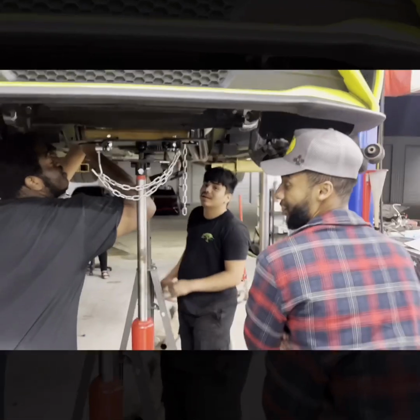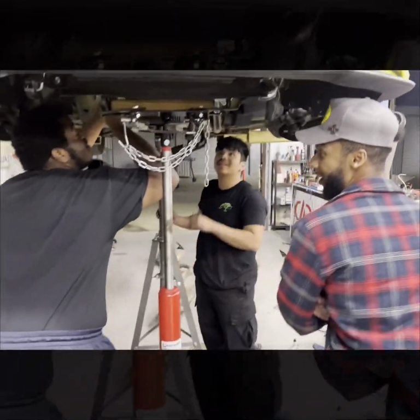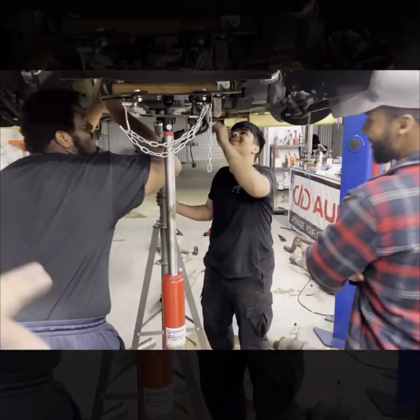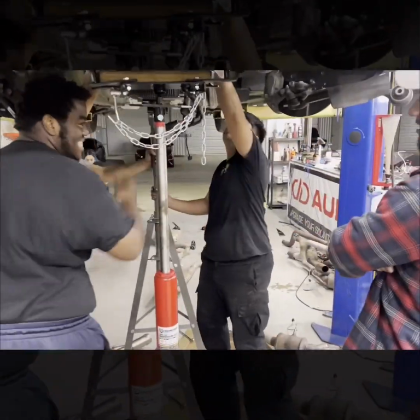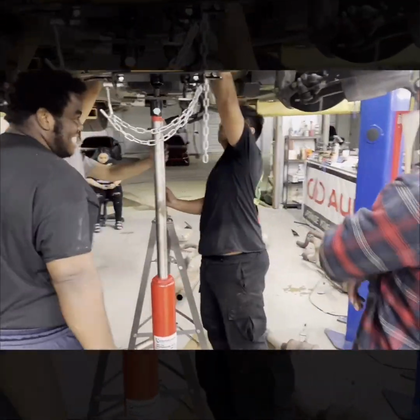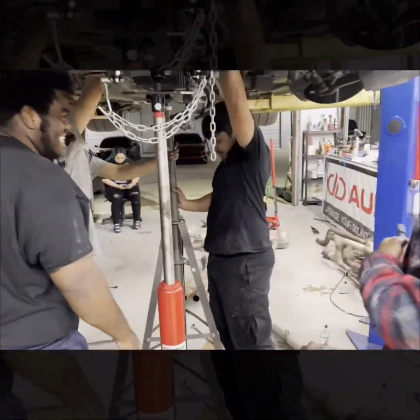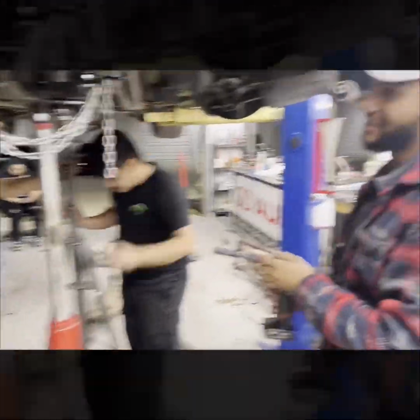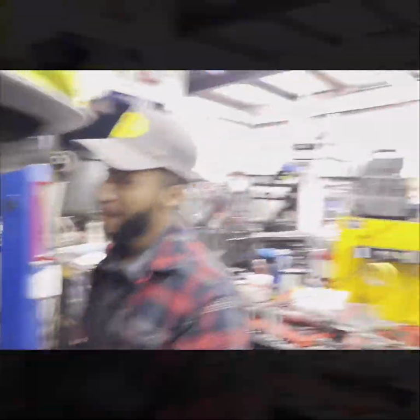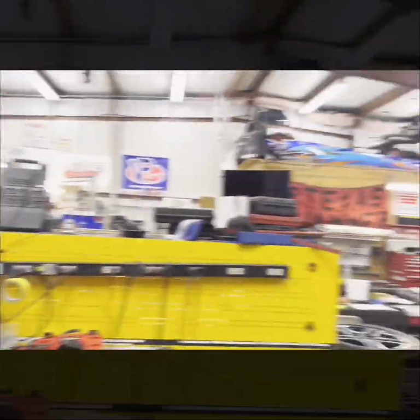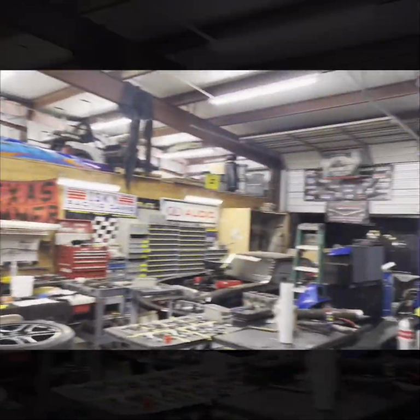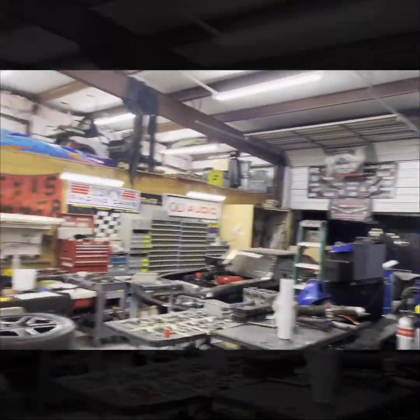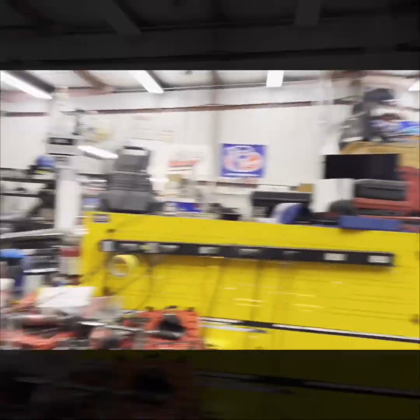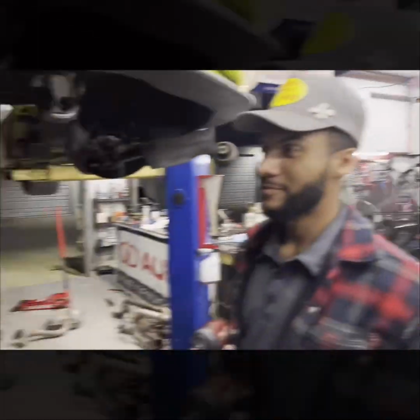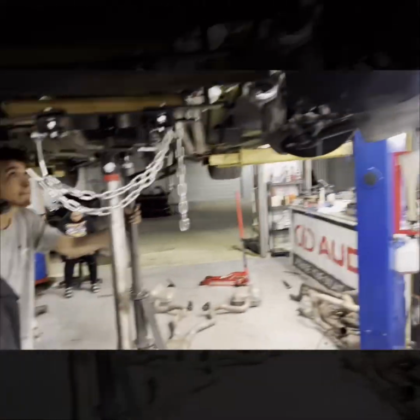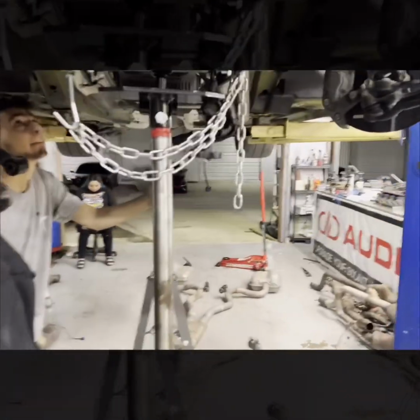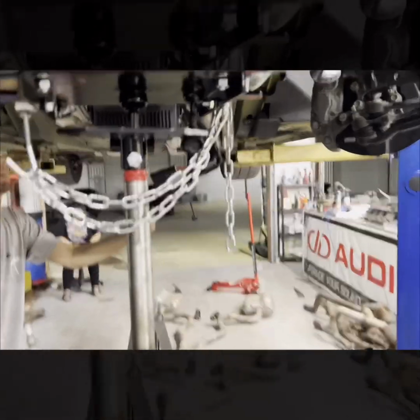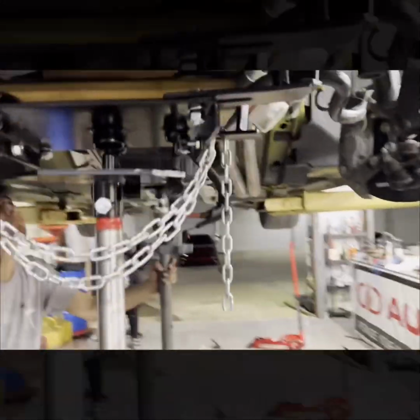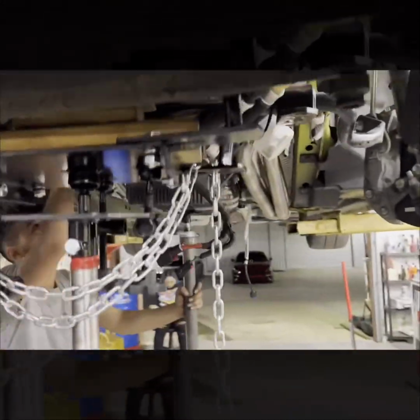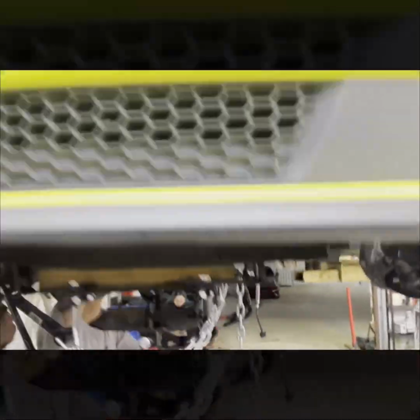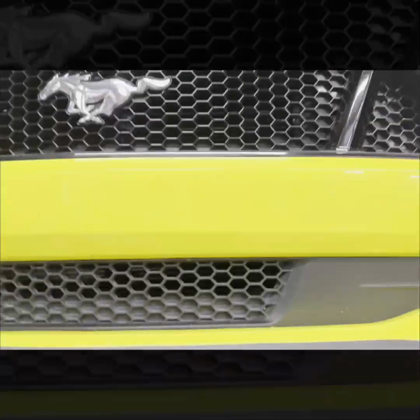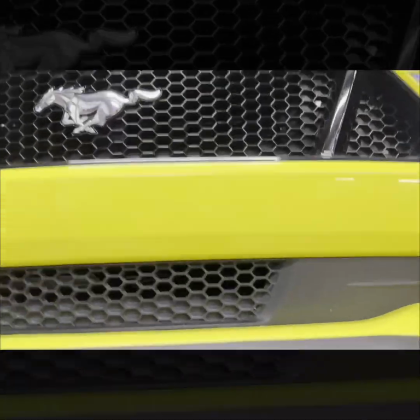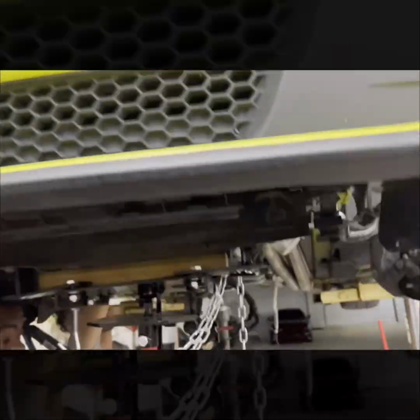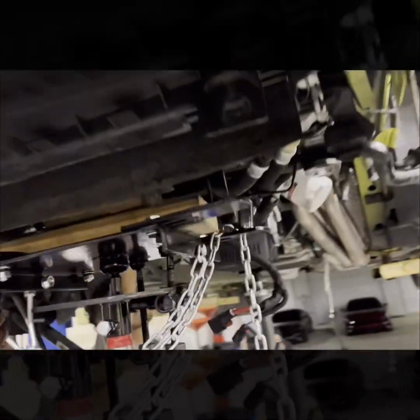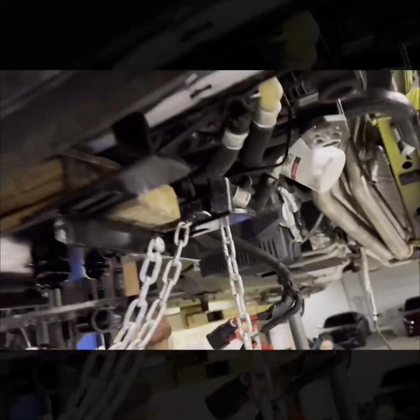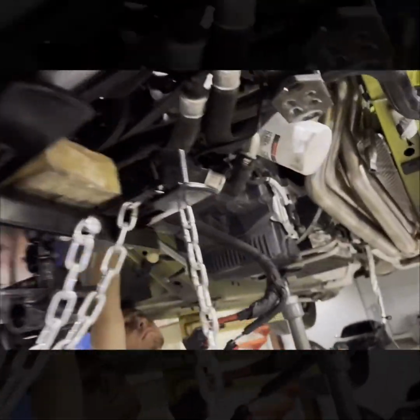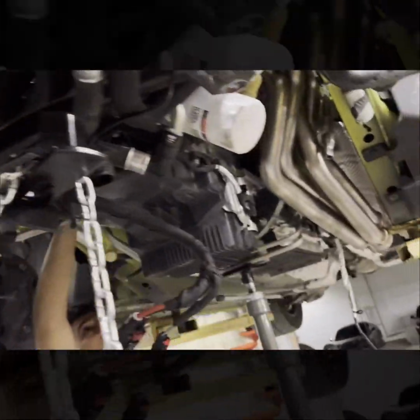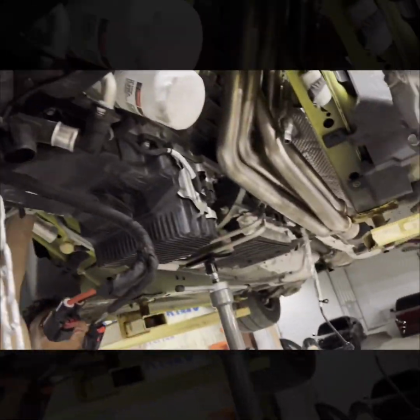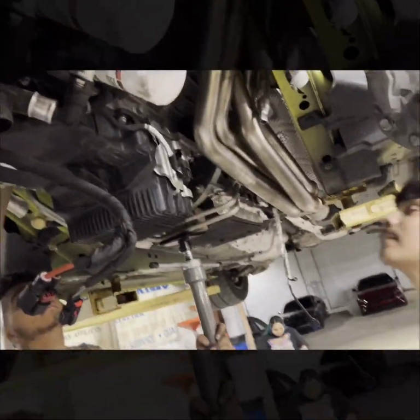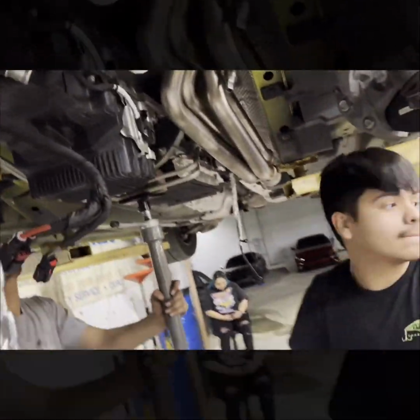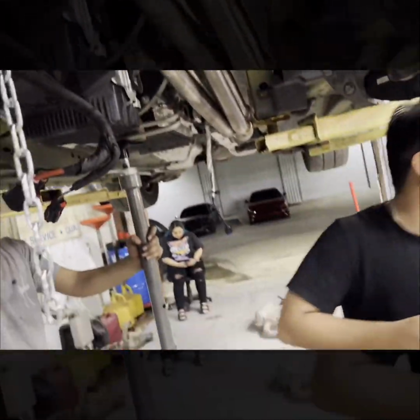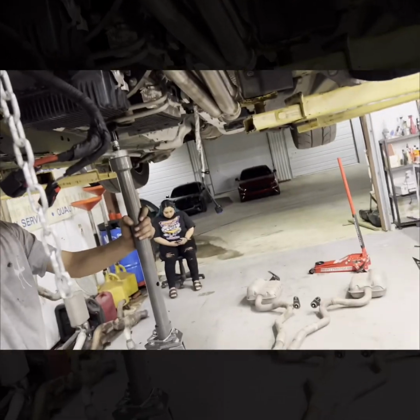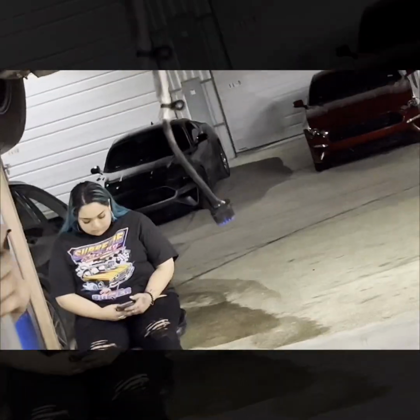All right, guys, a few days later we're at Murillo Motorsports. His car — we're doing a couple little sweet things to it real quick, and then we're going to throw the brakes on that guy.